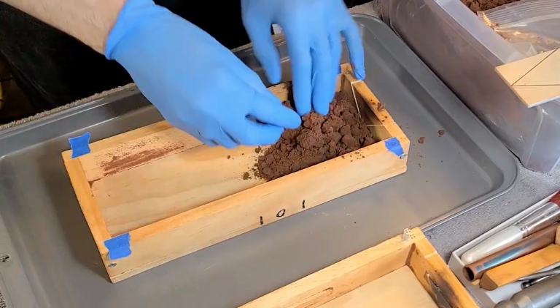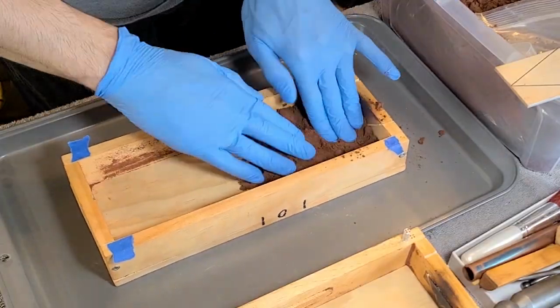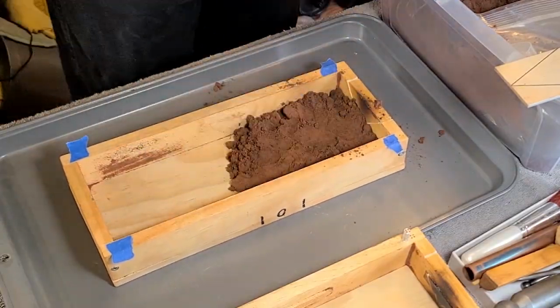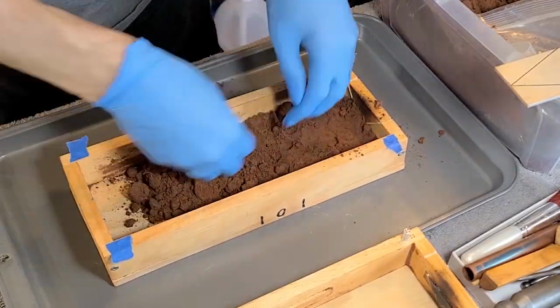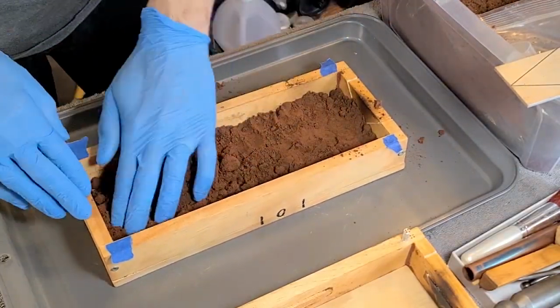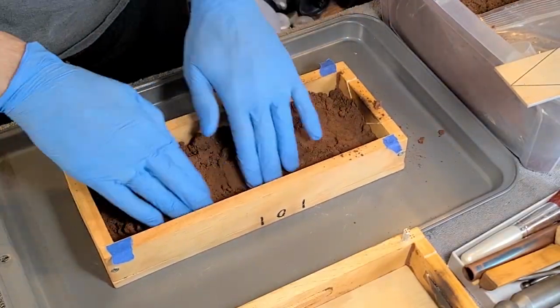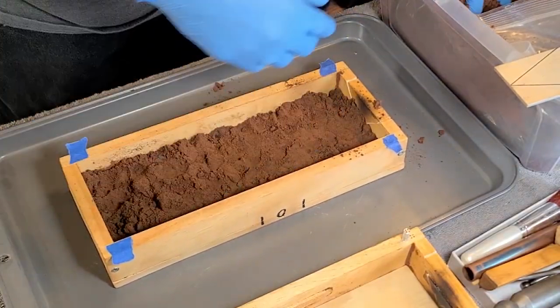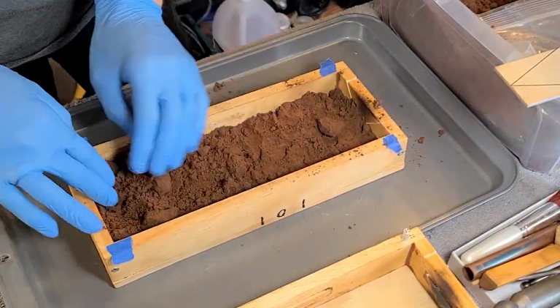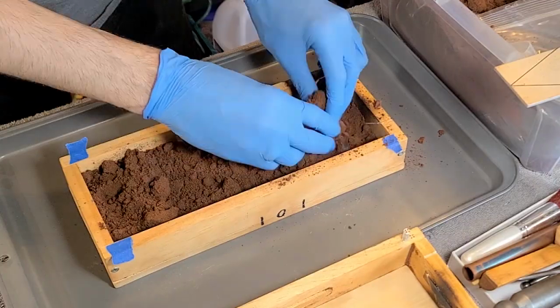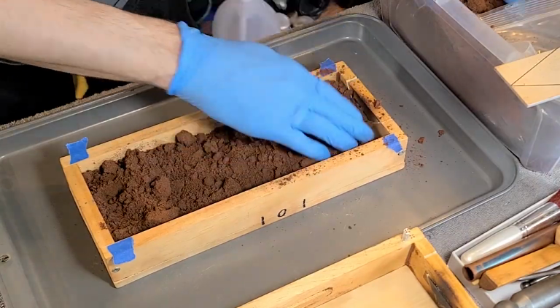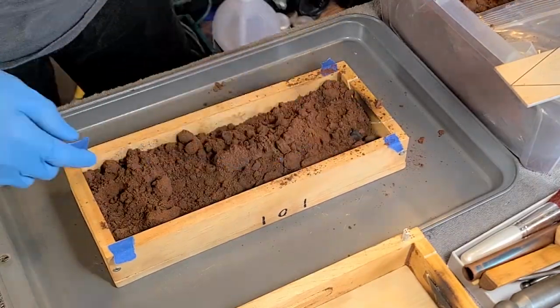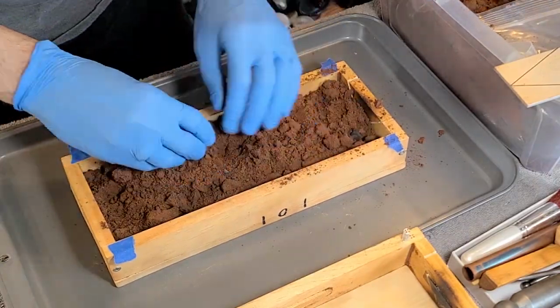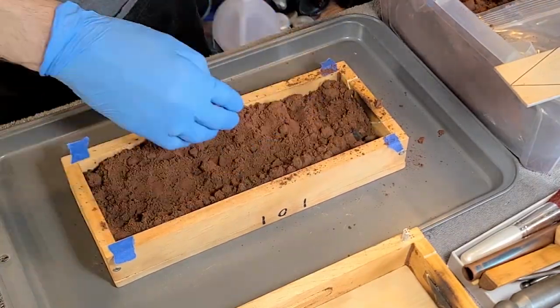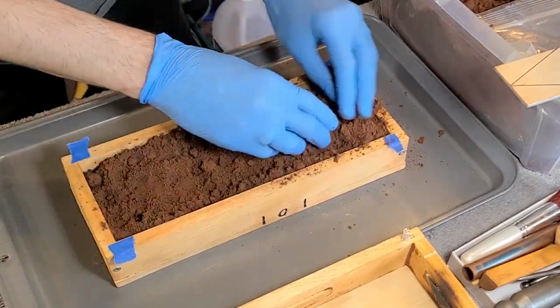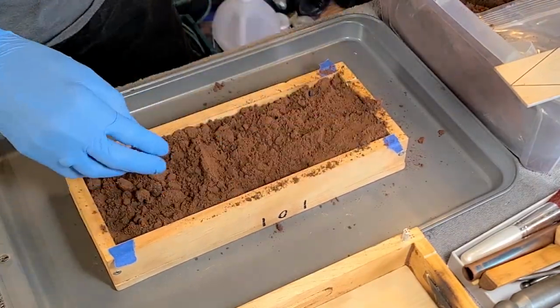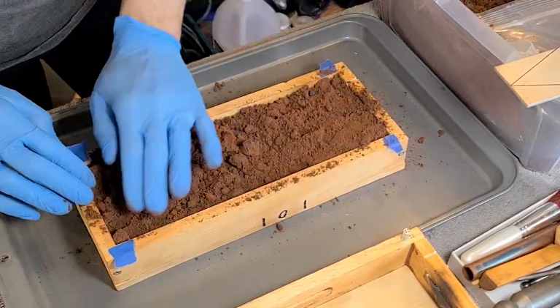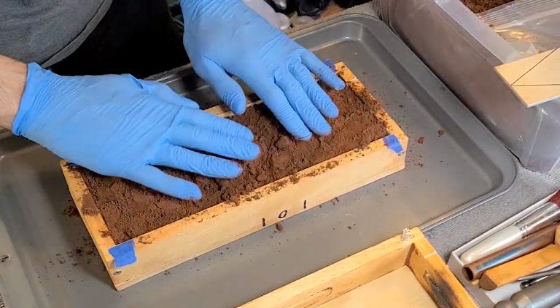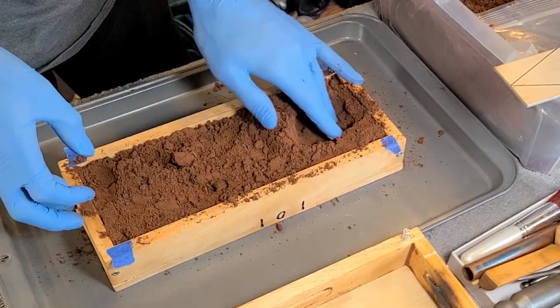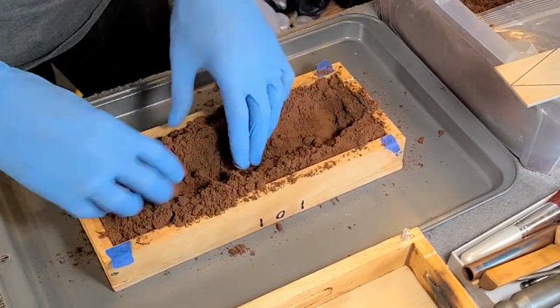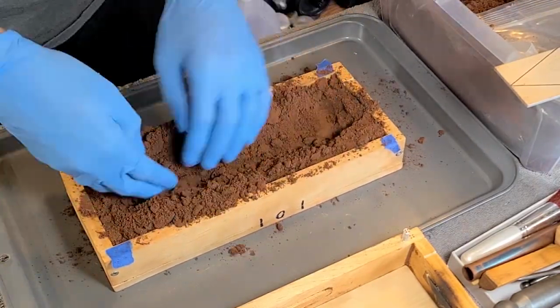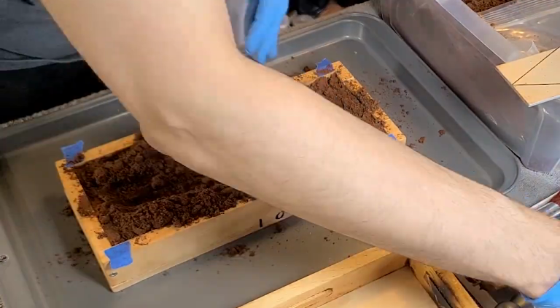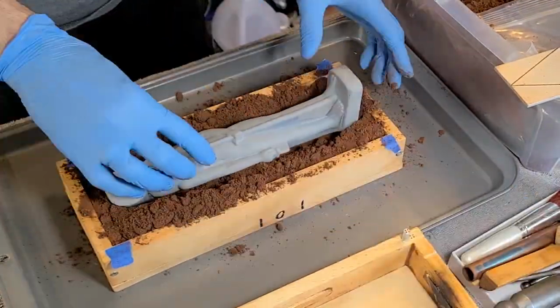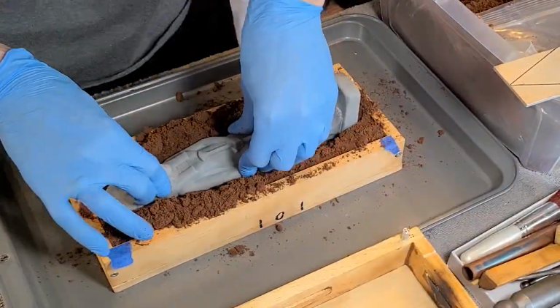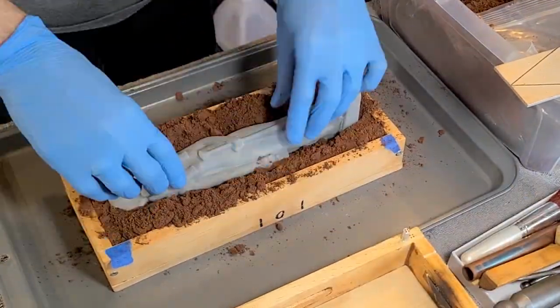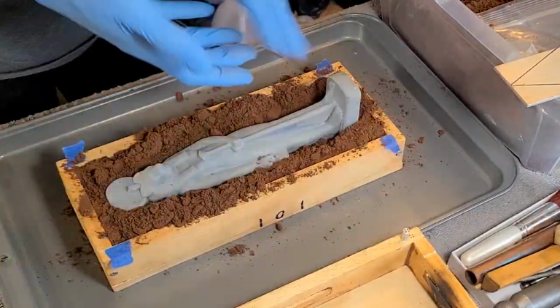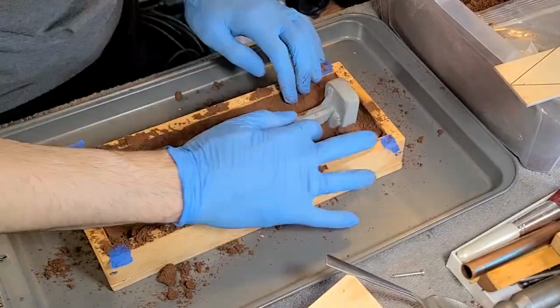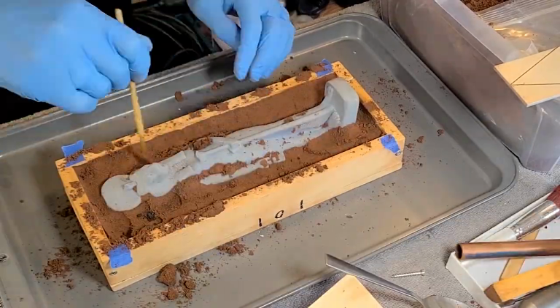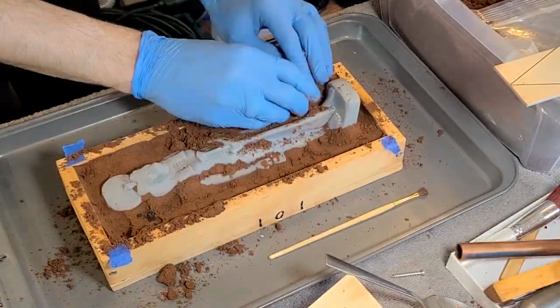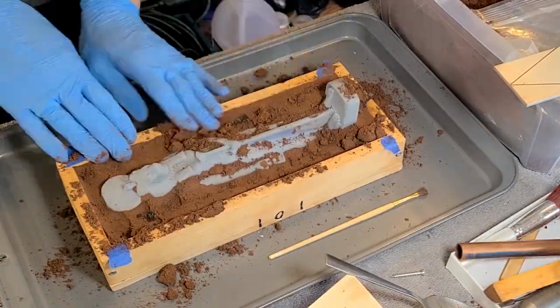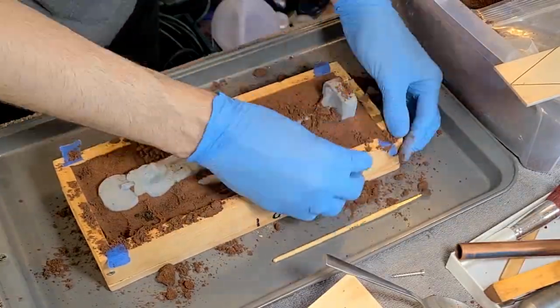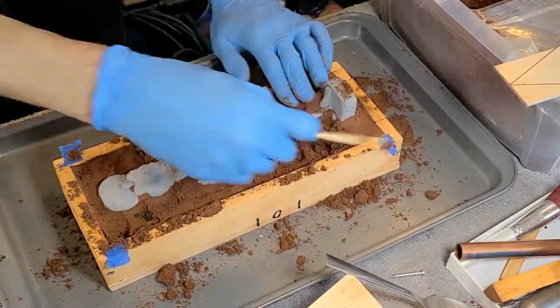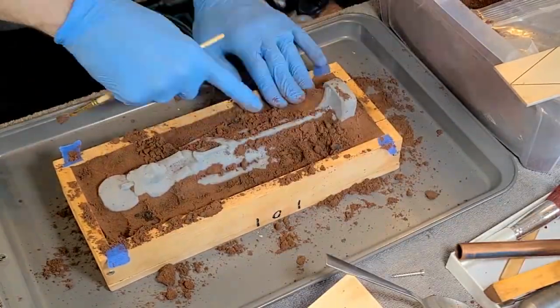I like sand casting because it's one of the simplest and most straightforward forms of metal casting, although it does have some limitations. But in this case, it'll work just fine.